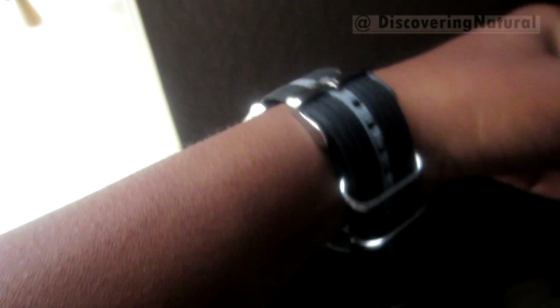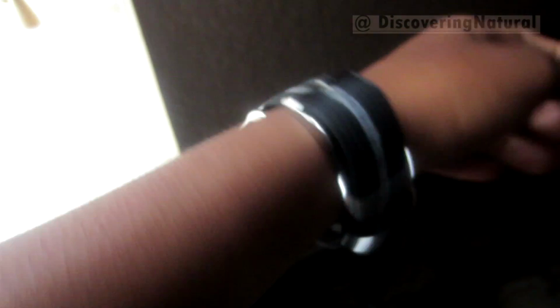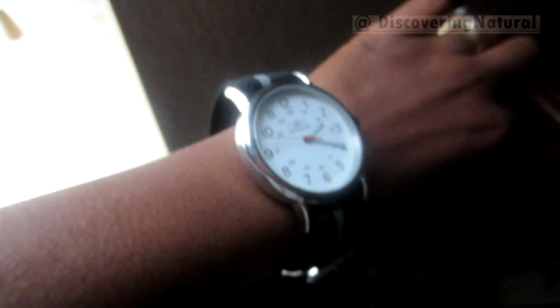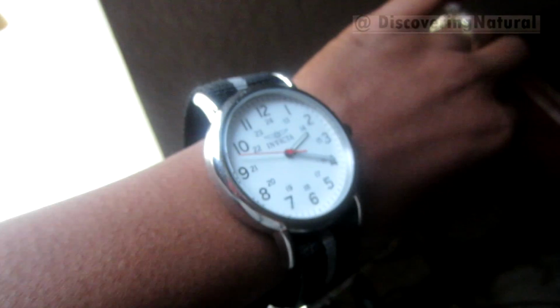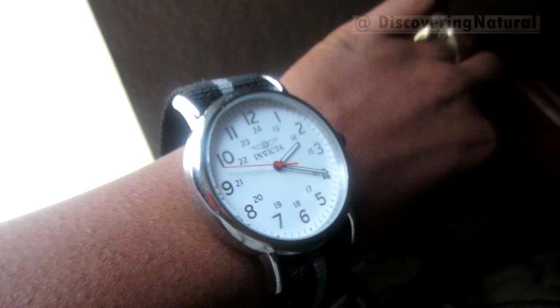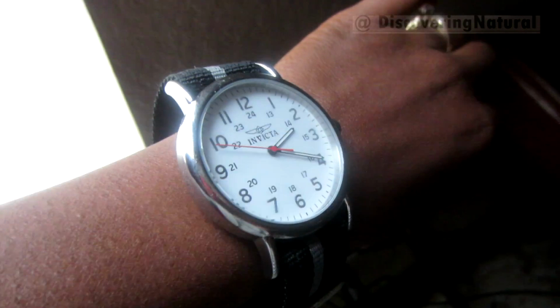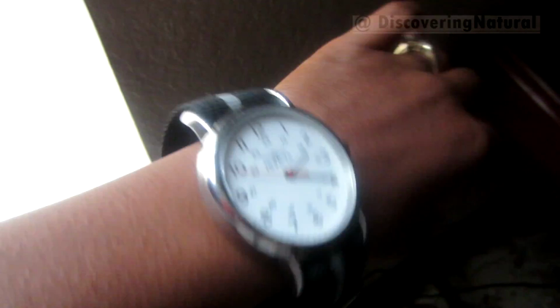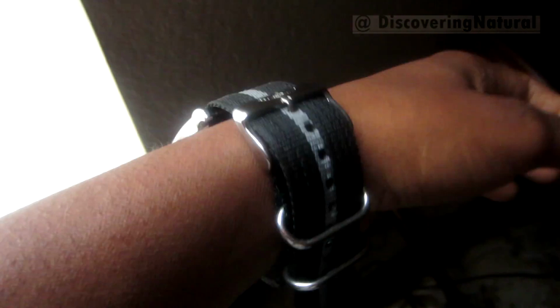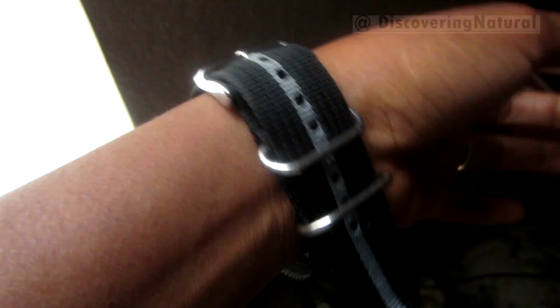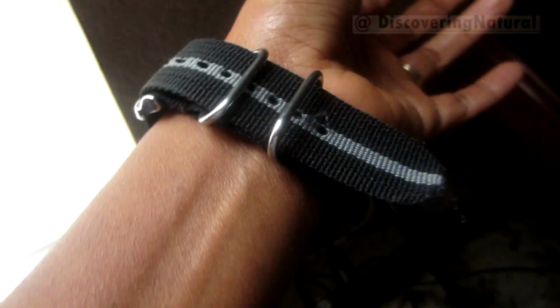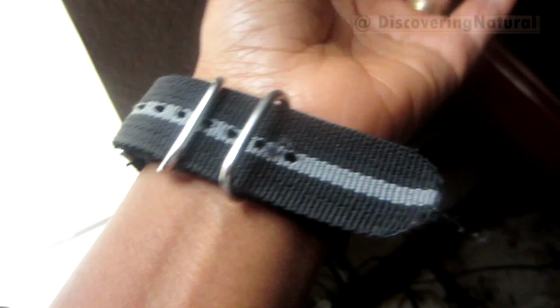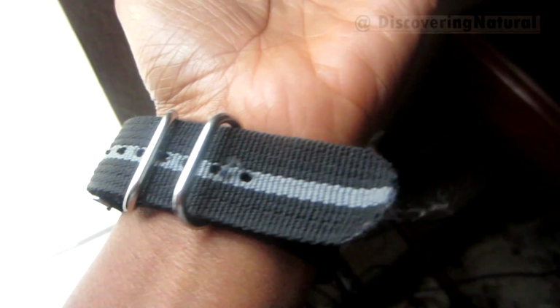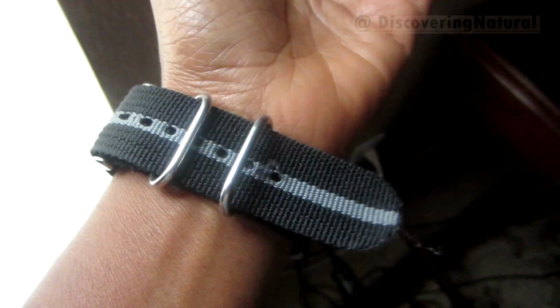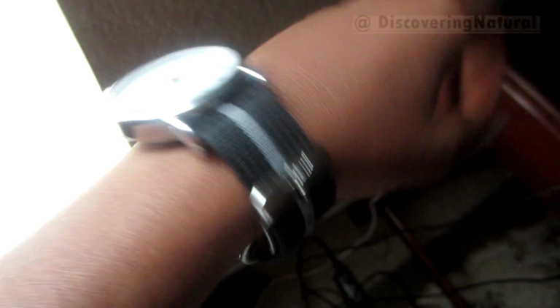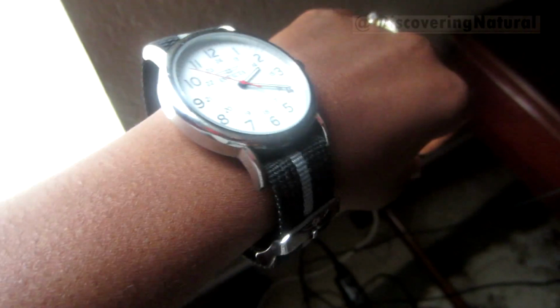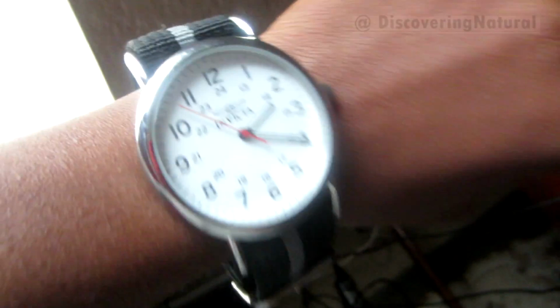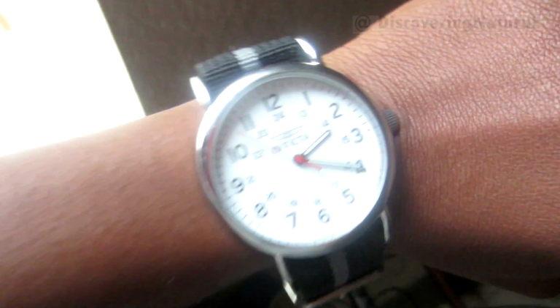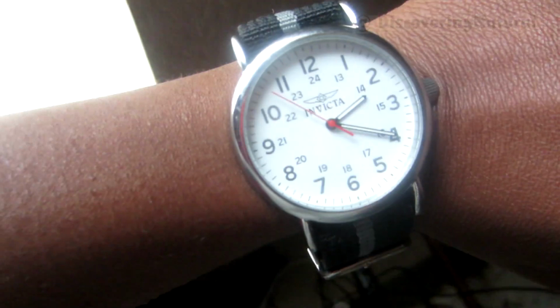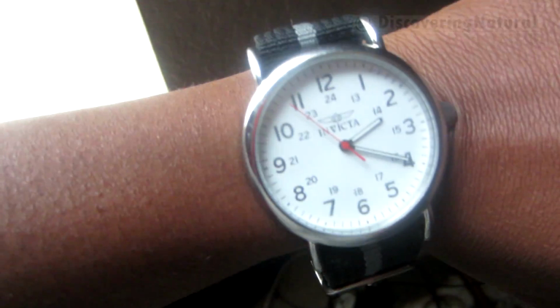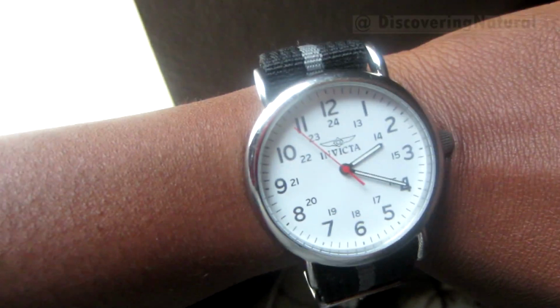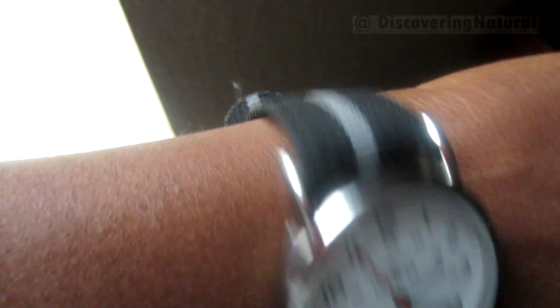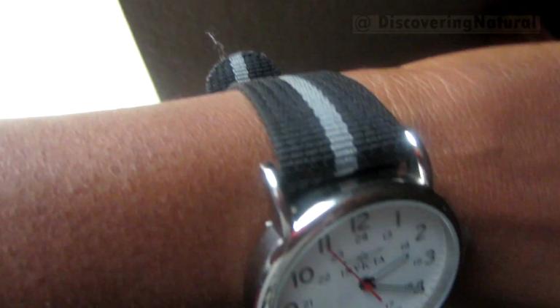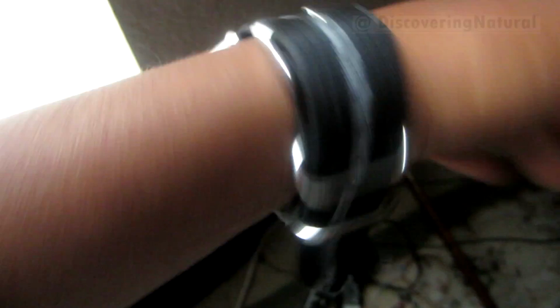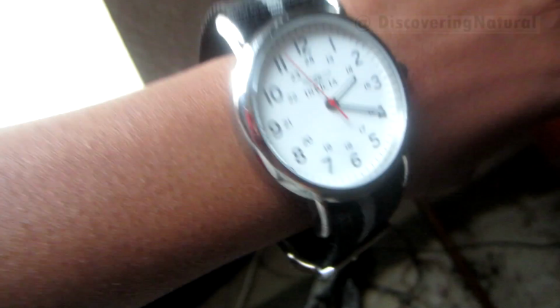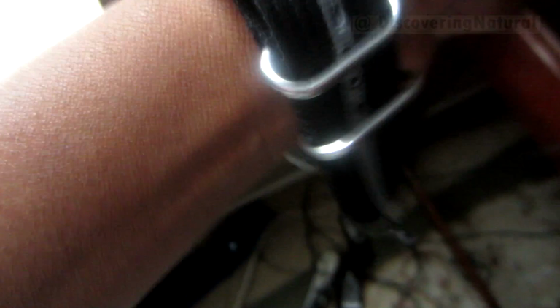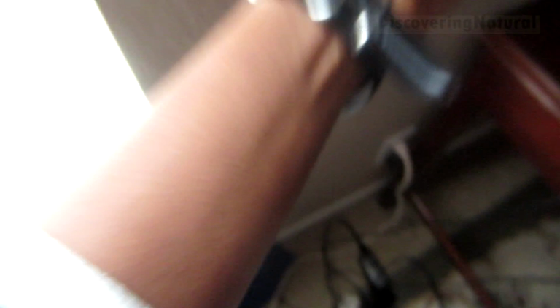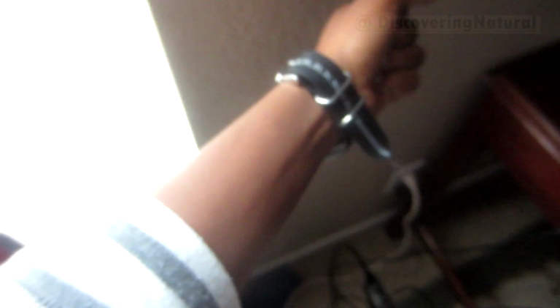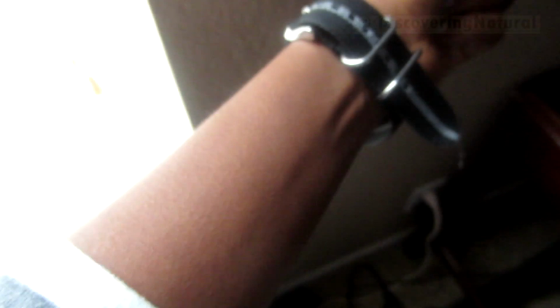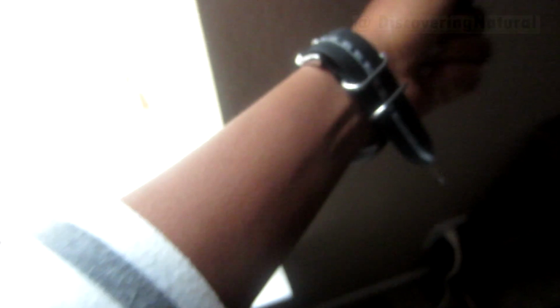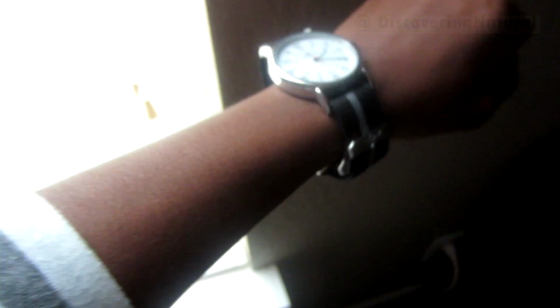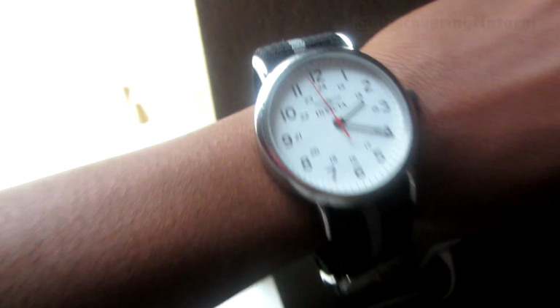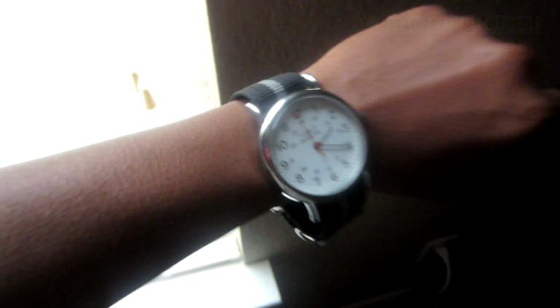Am I the only one that wears my husband's watches? He has so many cool watches and I just wear them because they make me feel big — I have skinny hands.